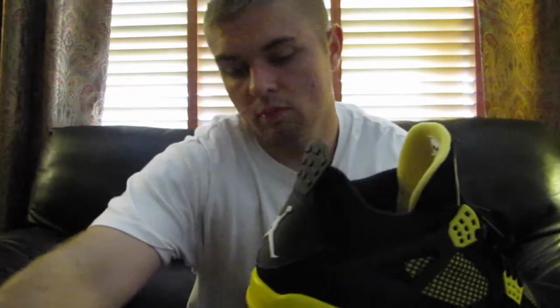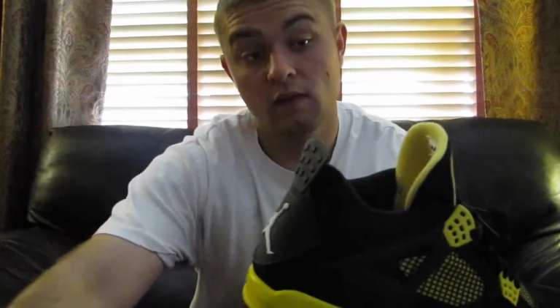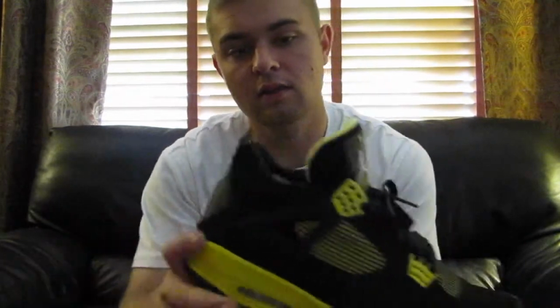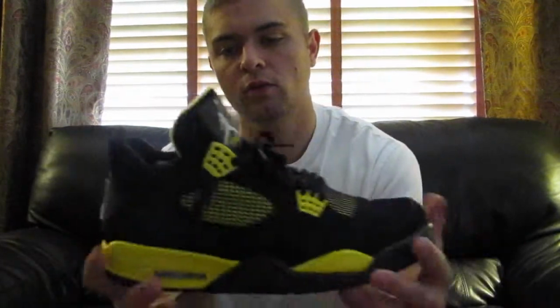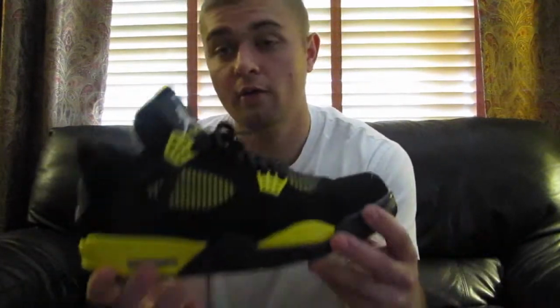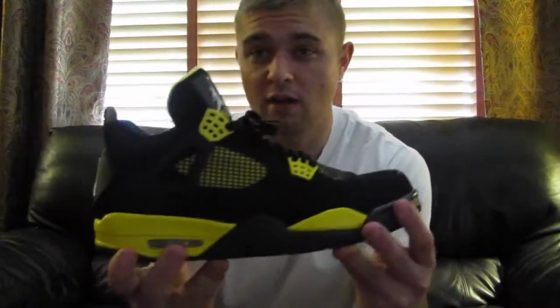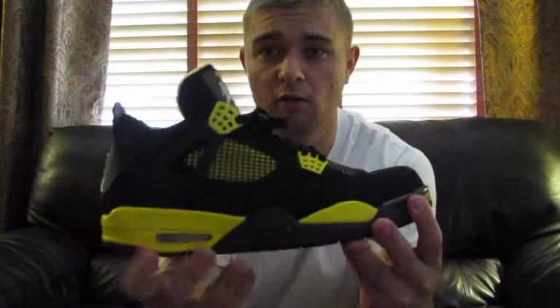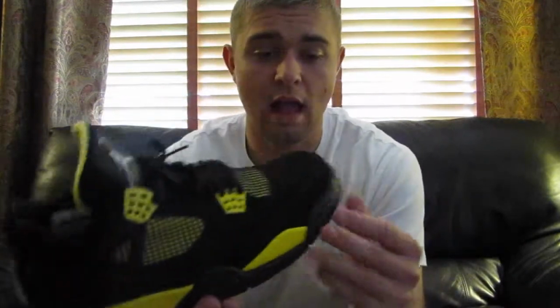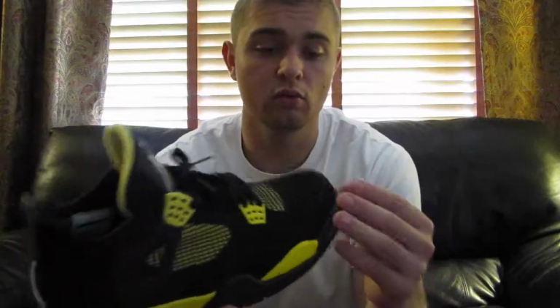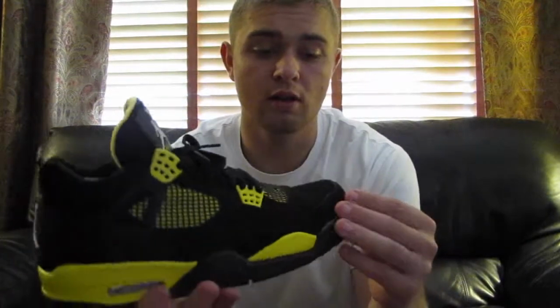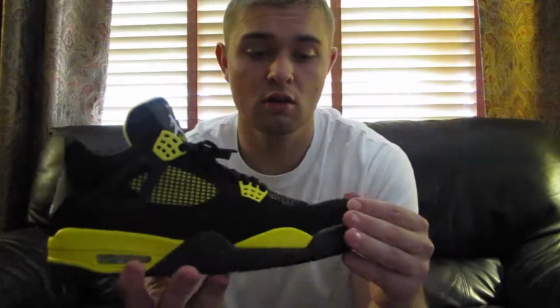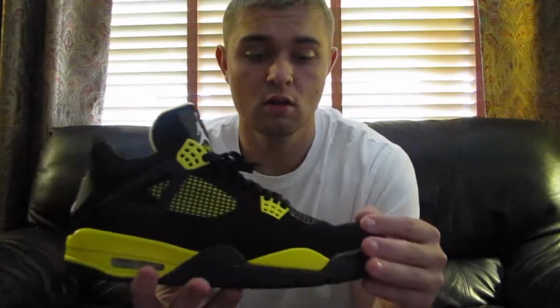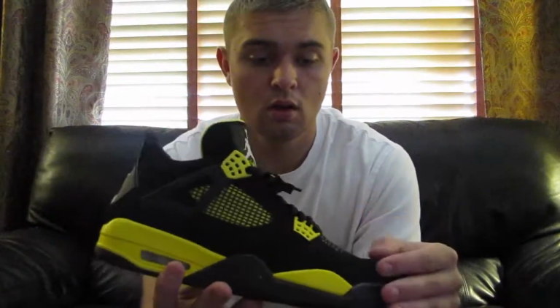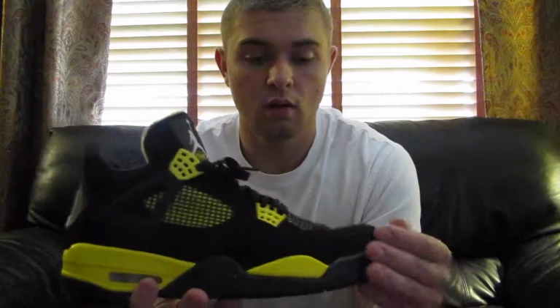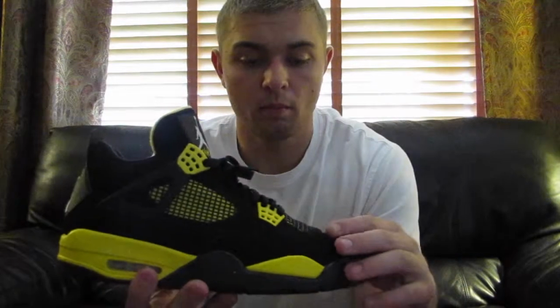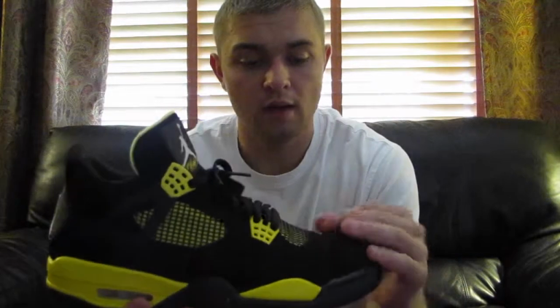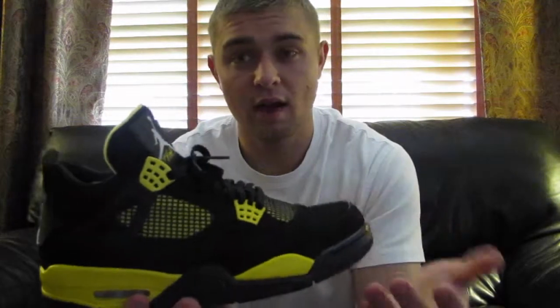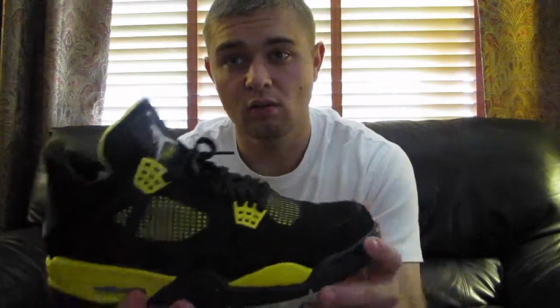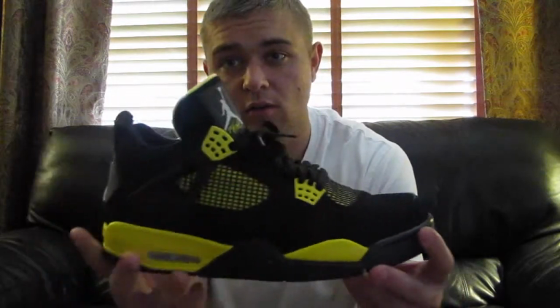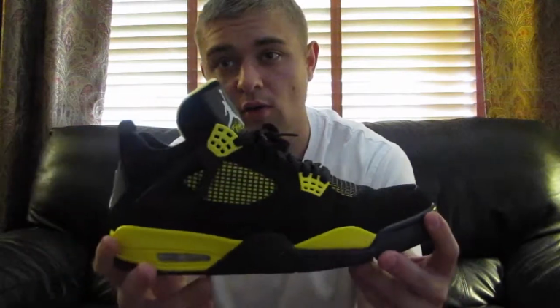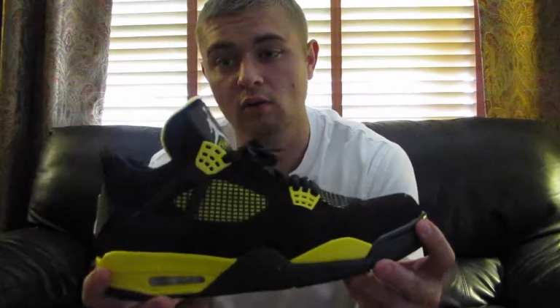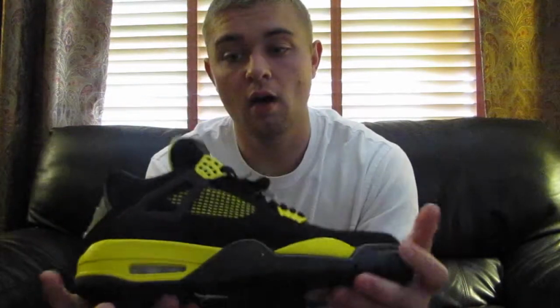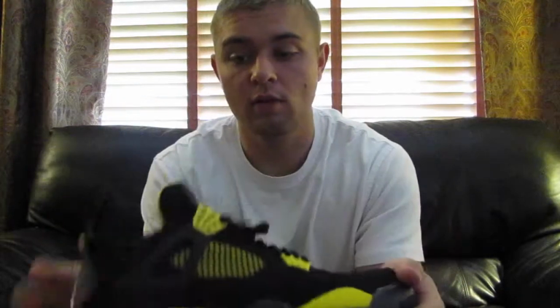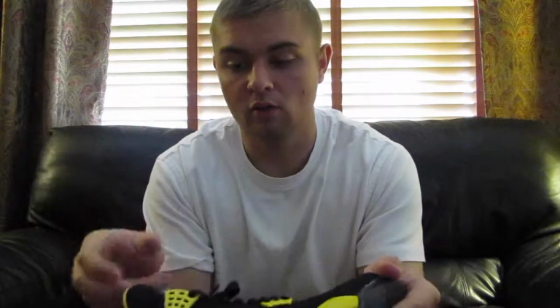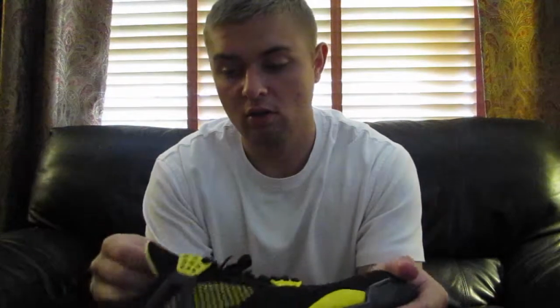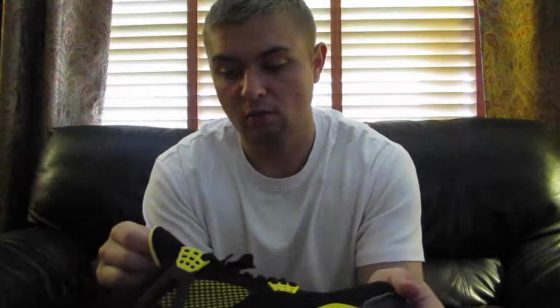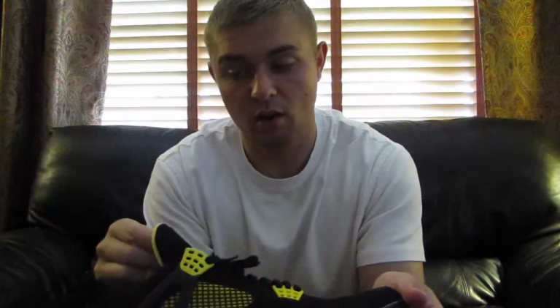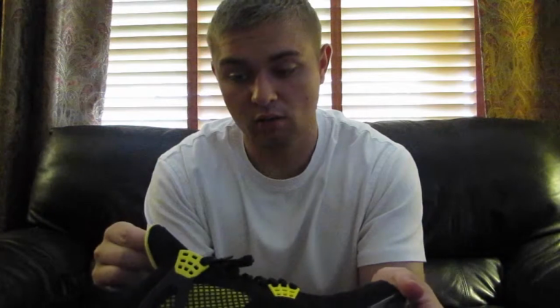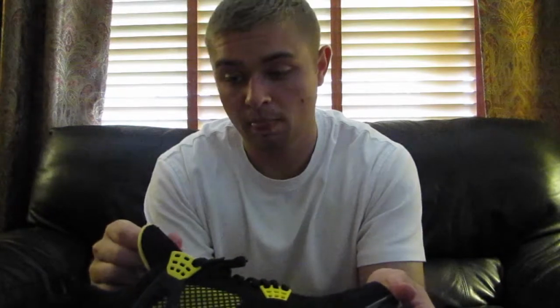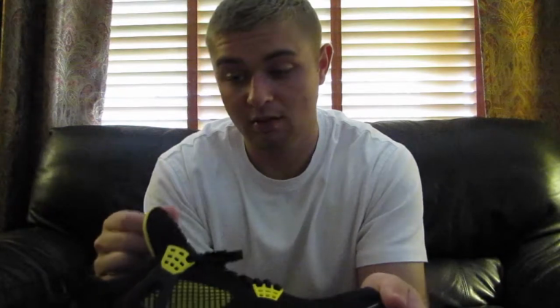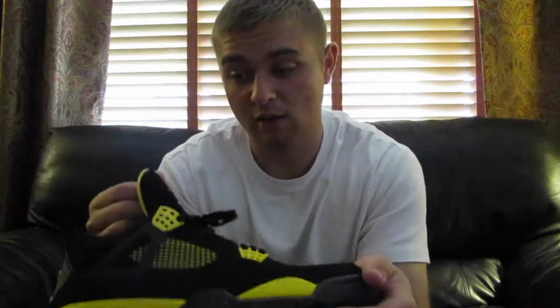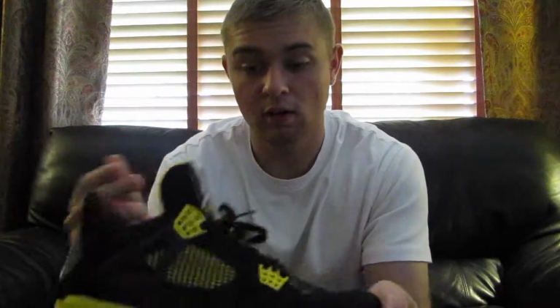I got these for $150 in just absolute great condition from an acquaintance of mine who does sneakers also. He was looking to offload some stuff from his collection, needed some spare money, so that worked out great.